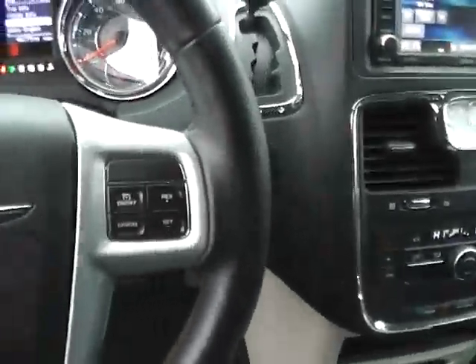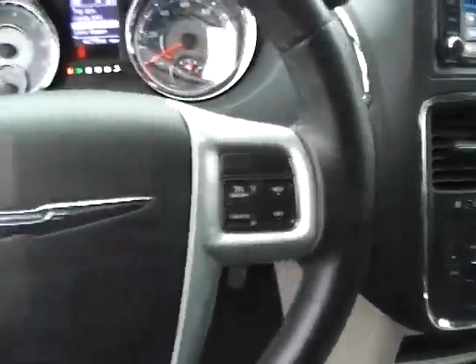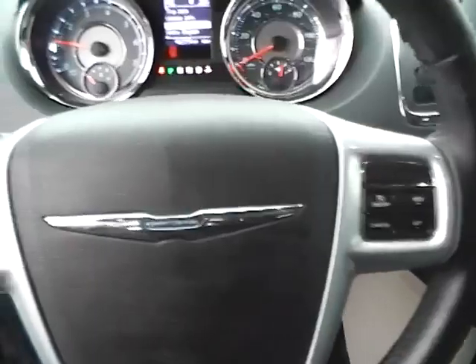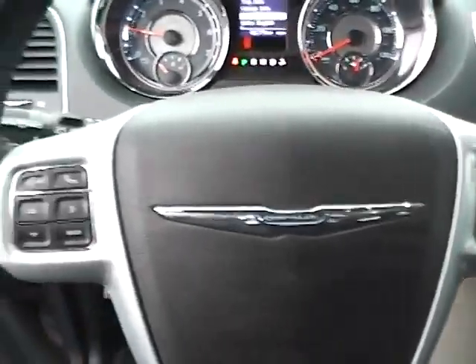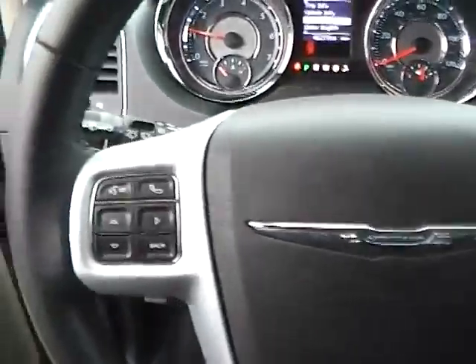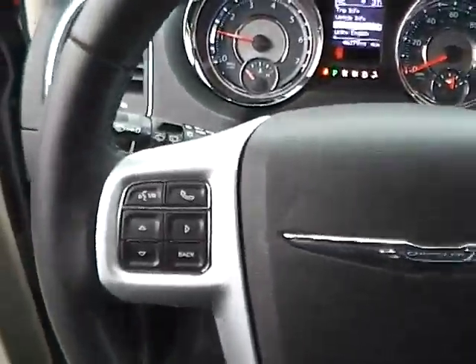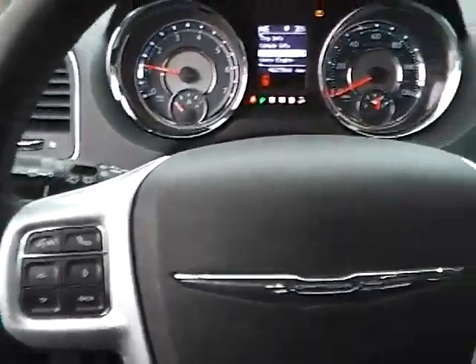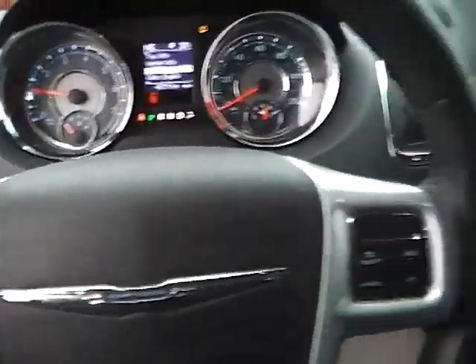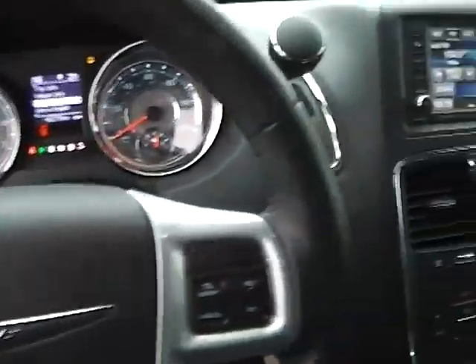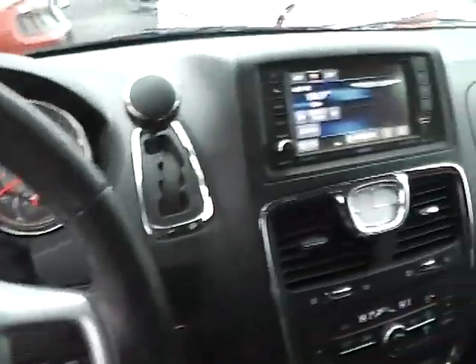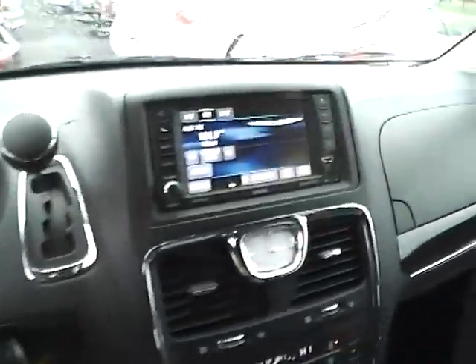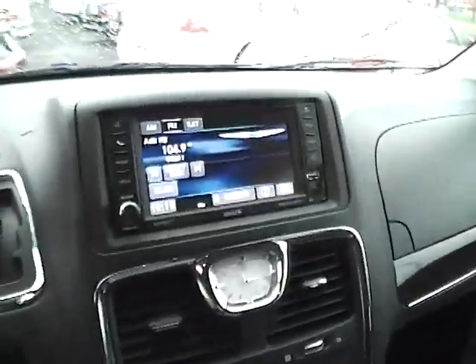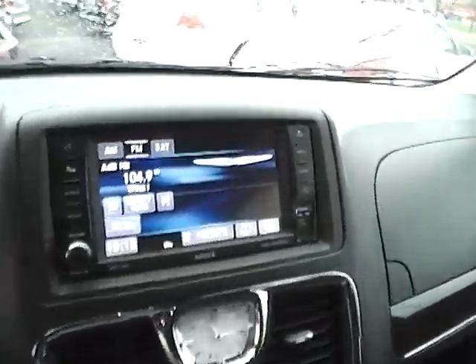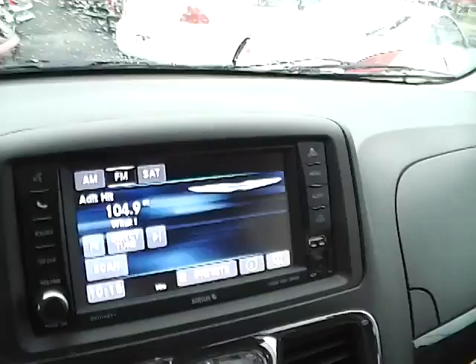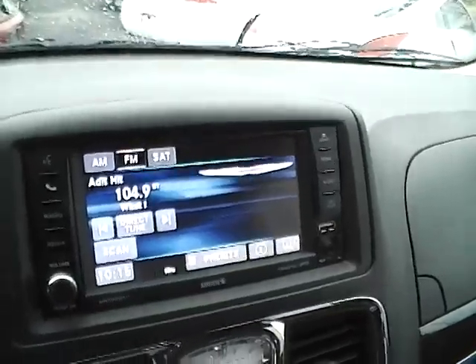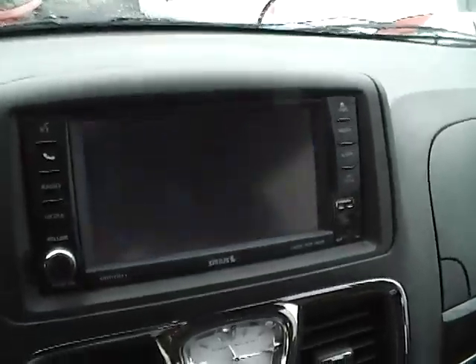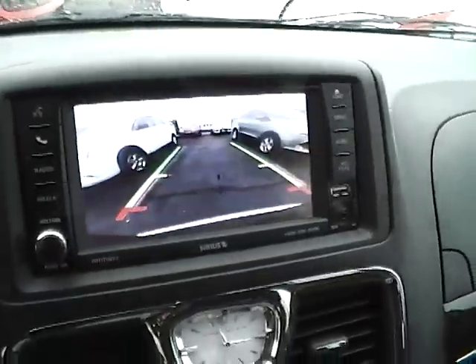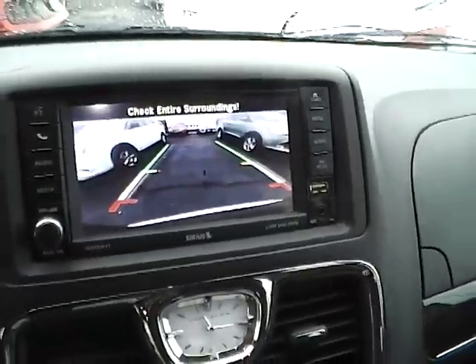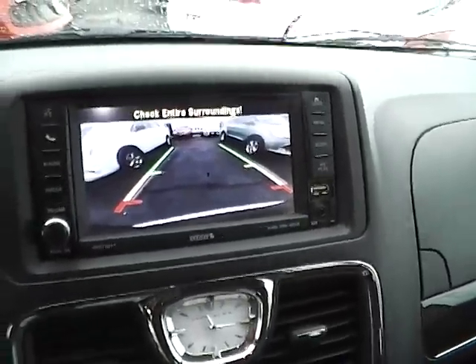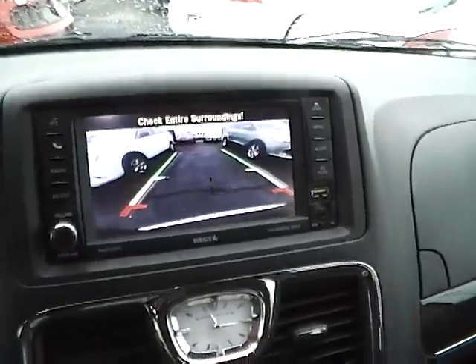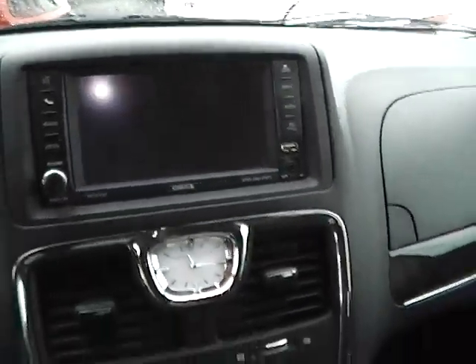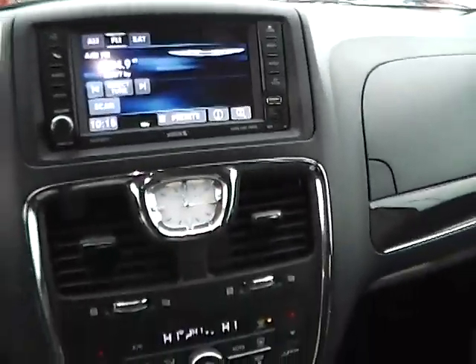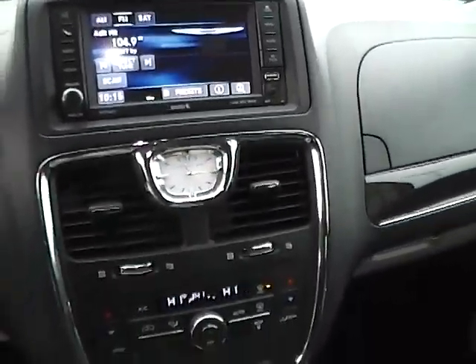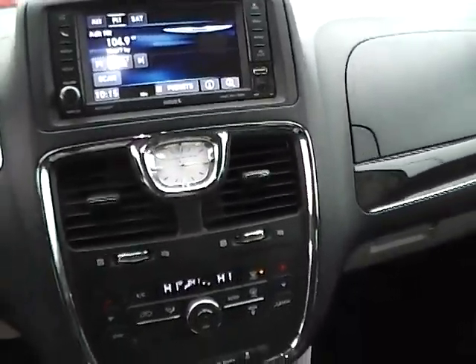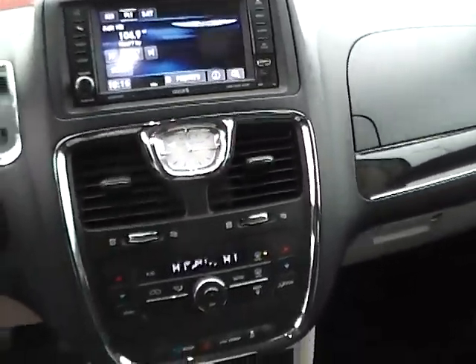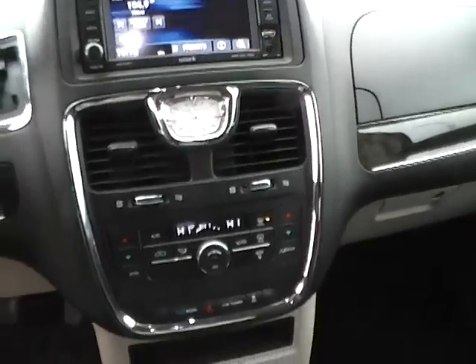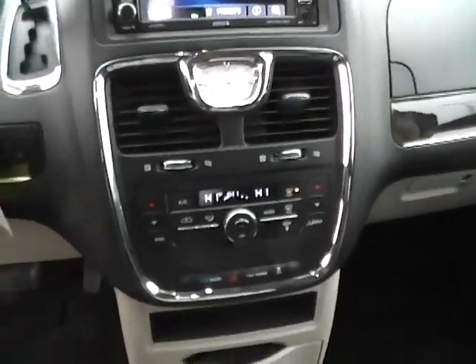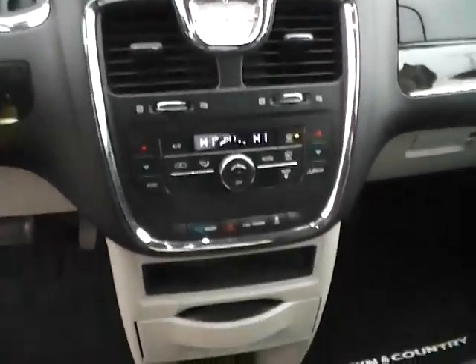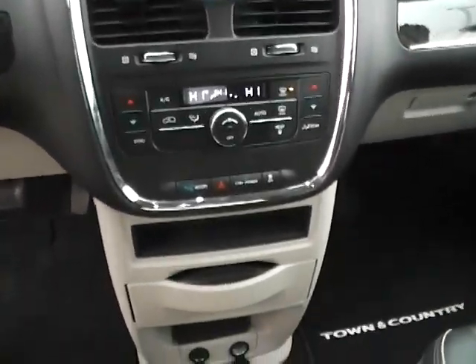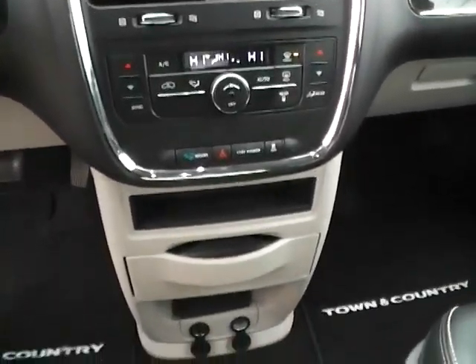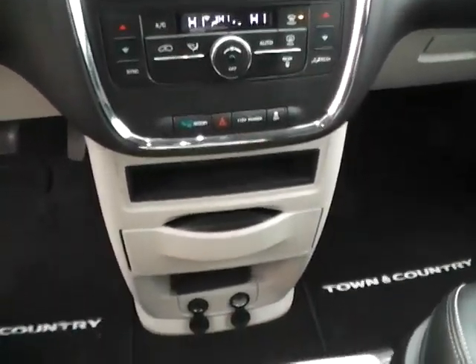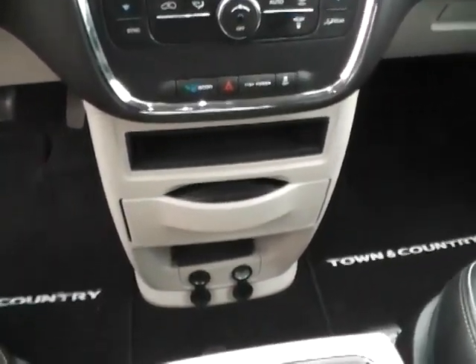Leather wrapped steering wheel with audio controls. Large touchscreen display. Rear view camera. Dual zone climate control. Stability control.